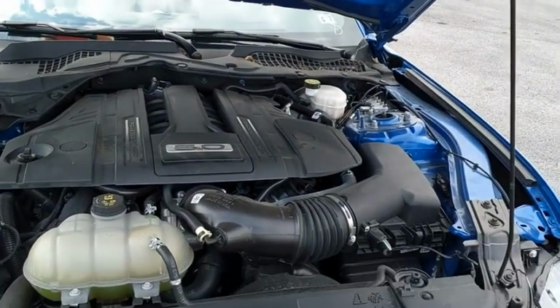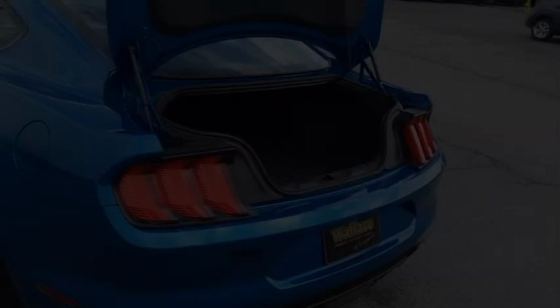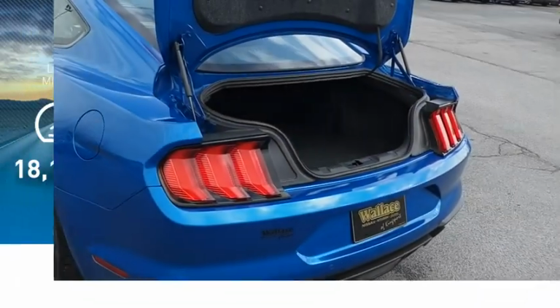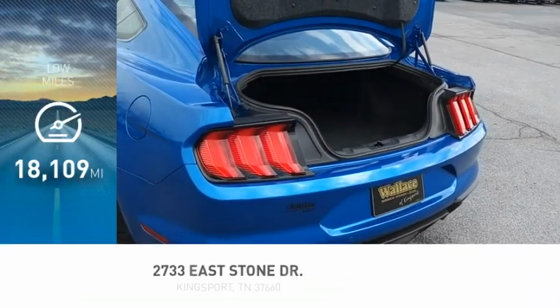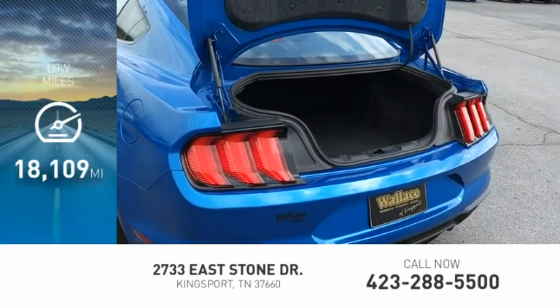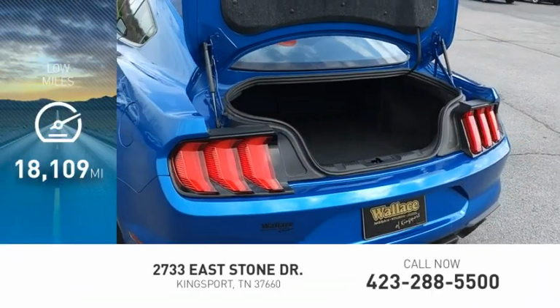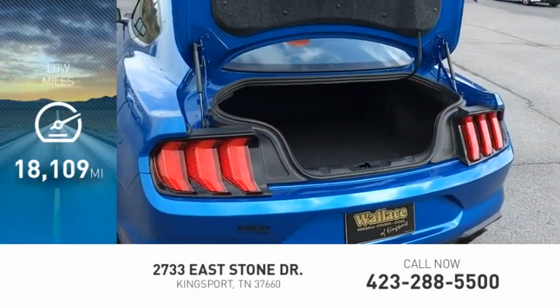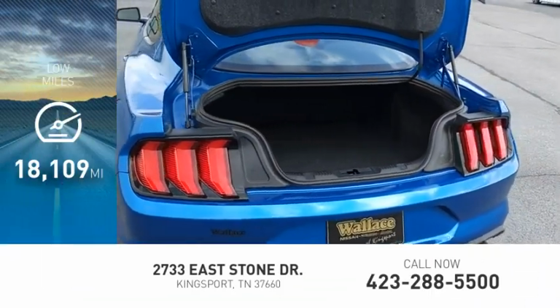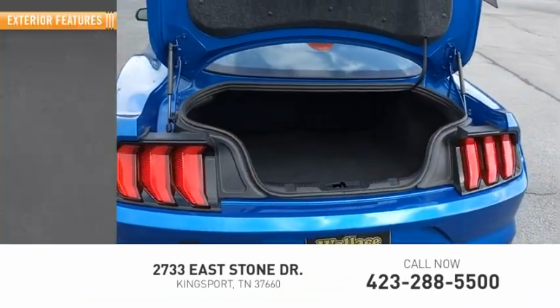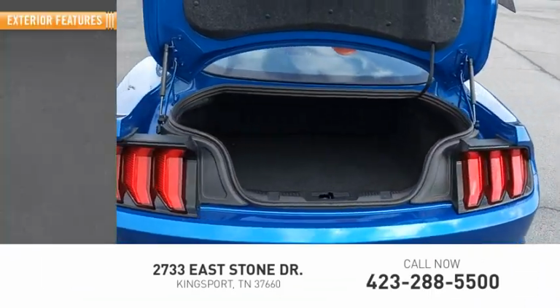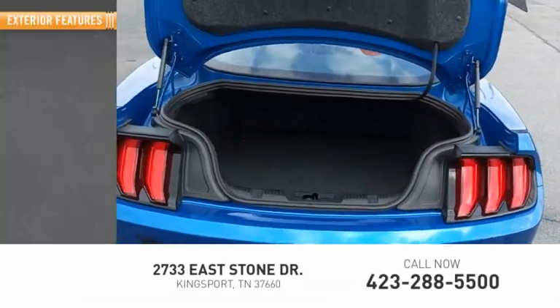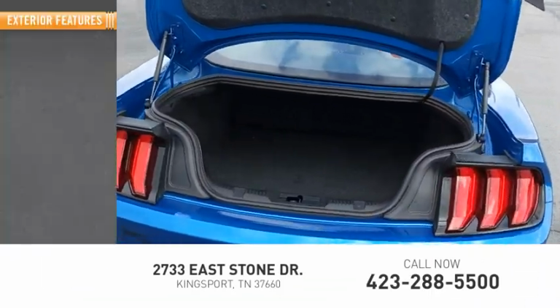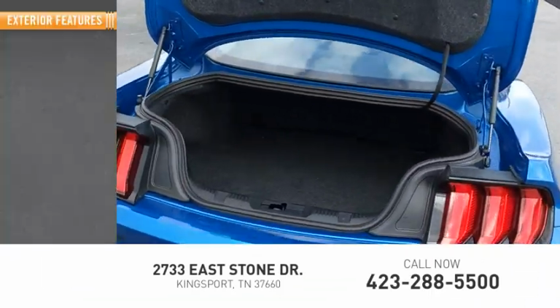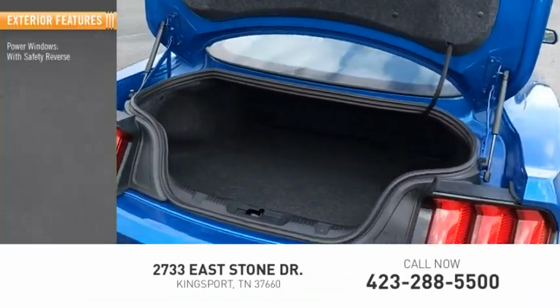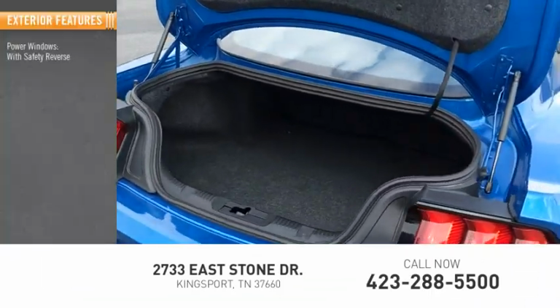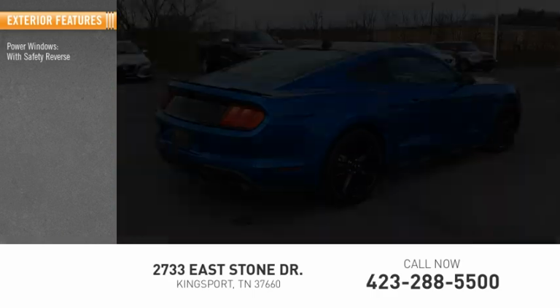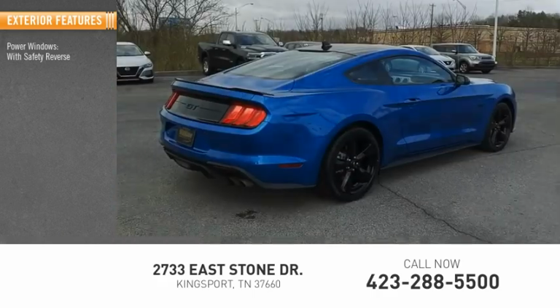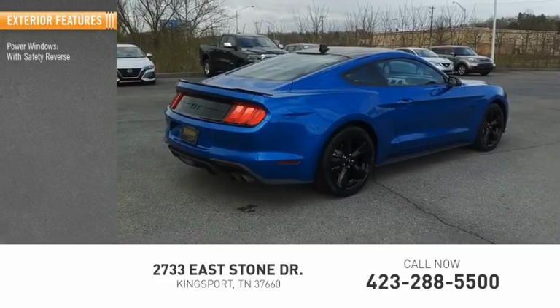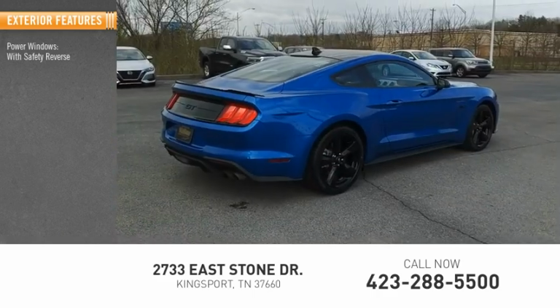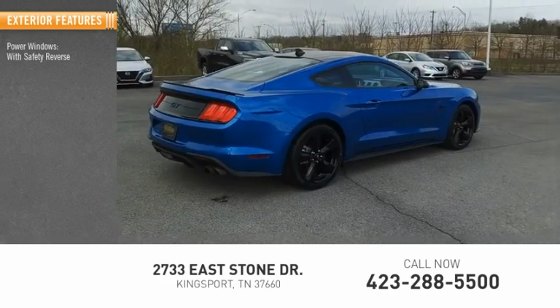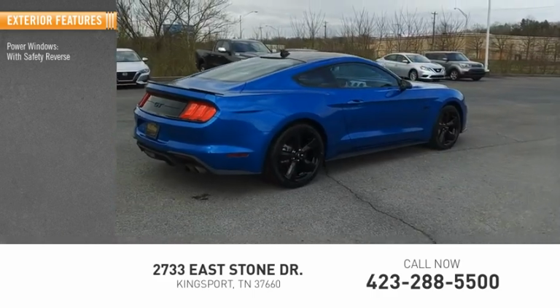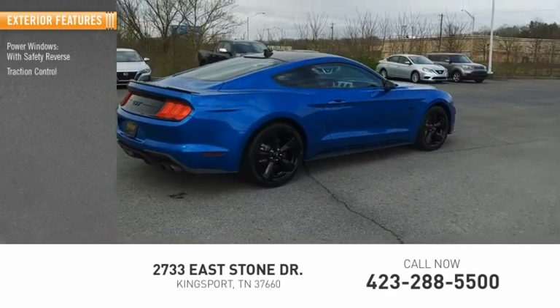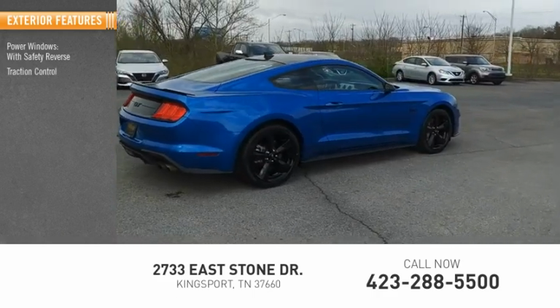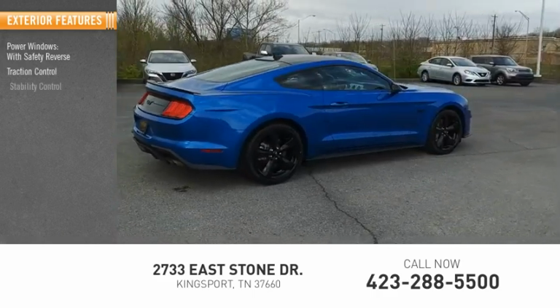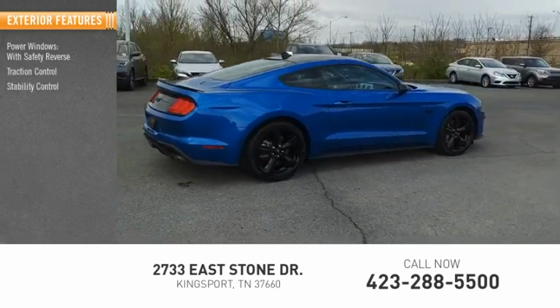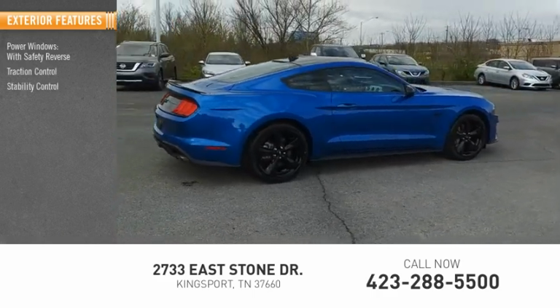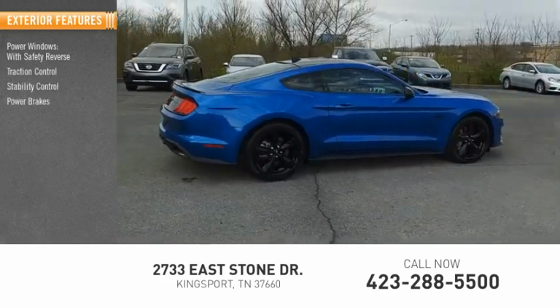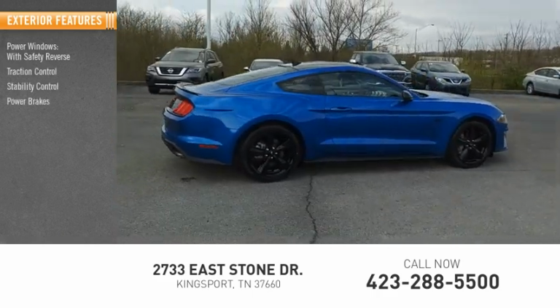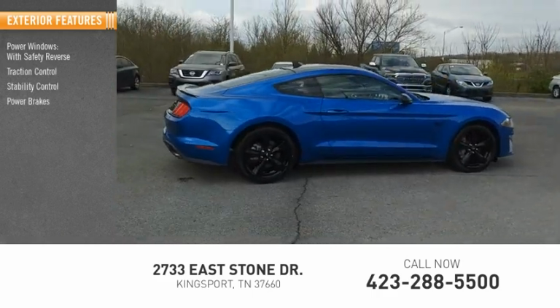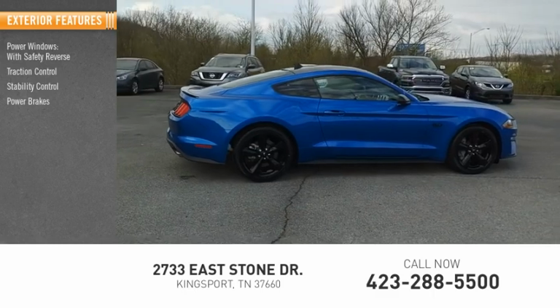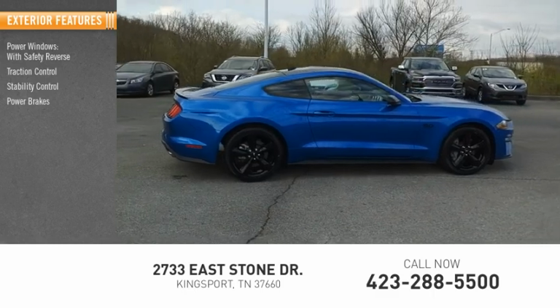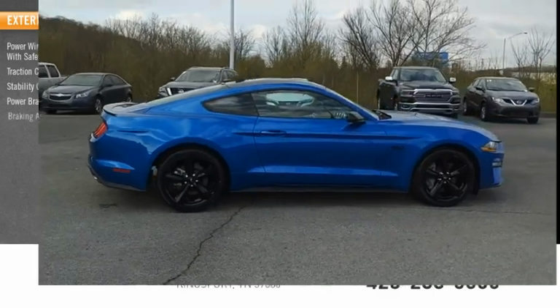This vehicle has less than 20,000 miles. Here are some of this vehicle's great options: power windows with safety reverse, traction control, stability control, power brakes, braking assist.